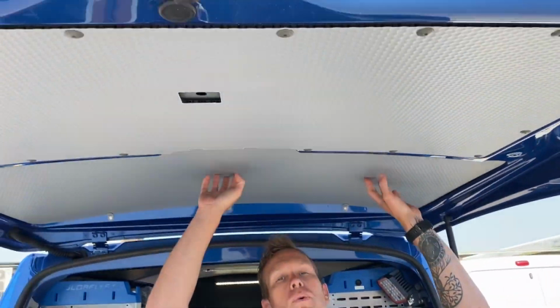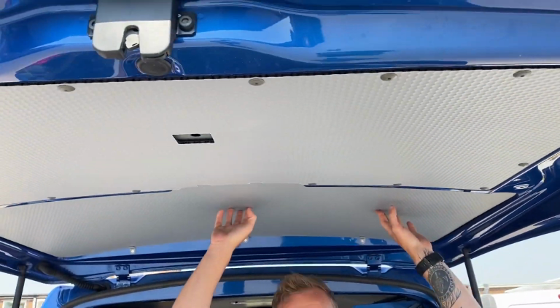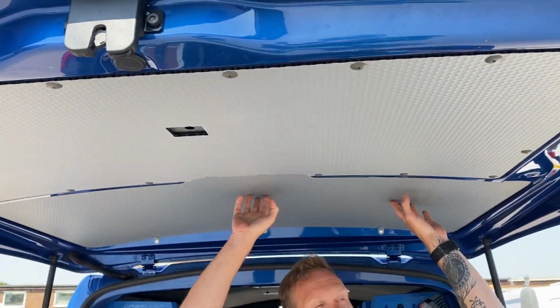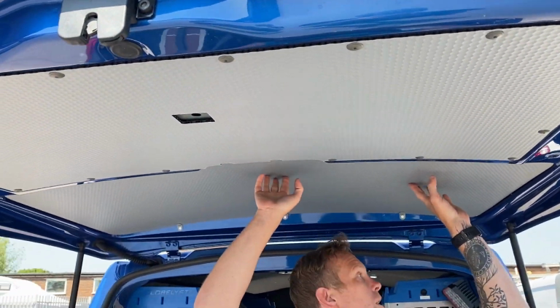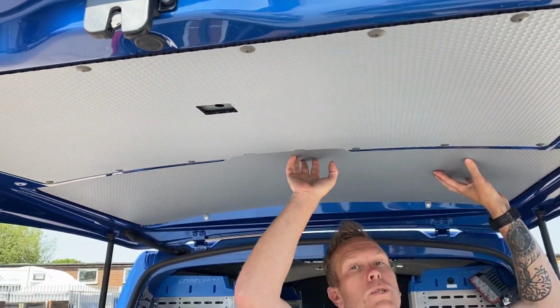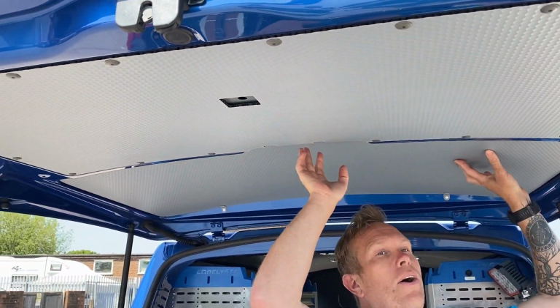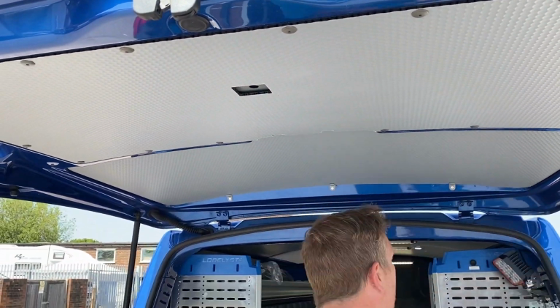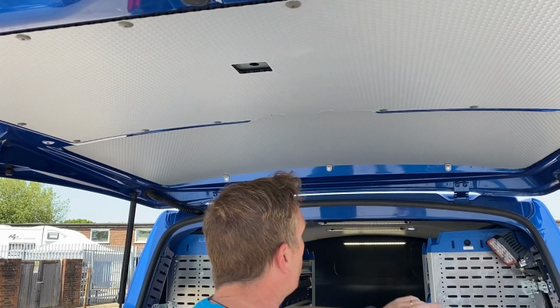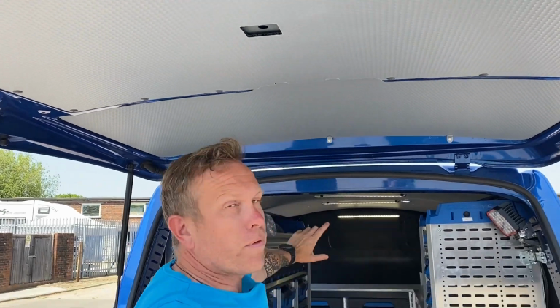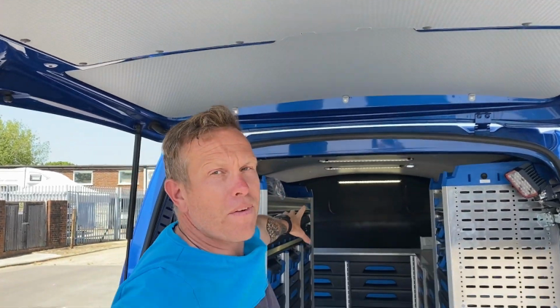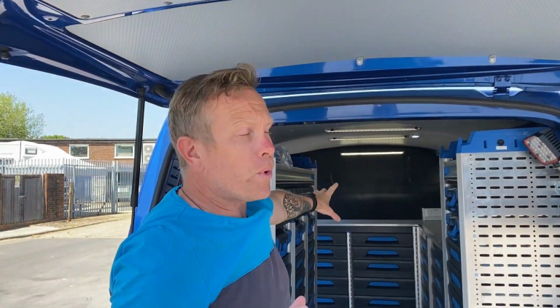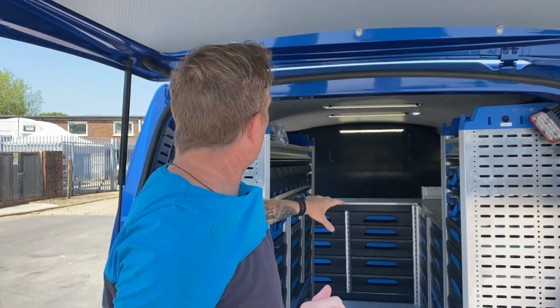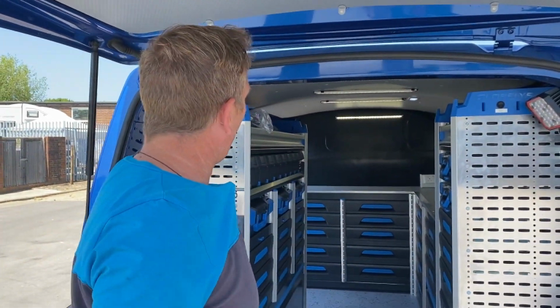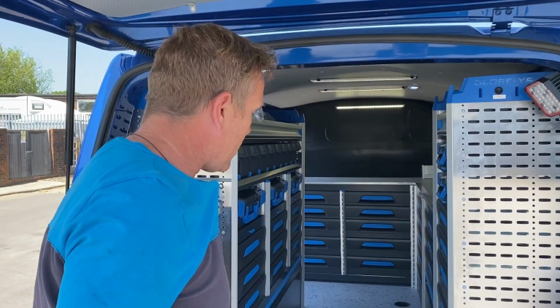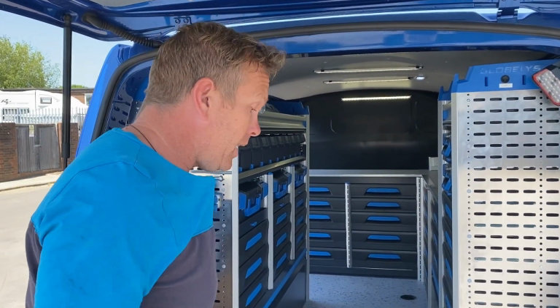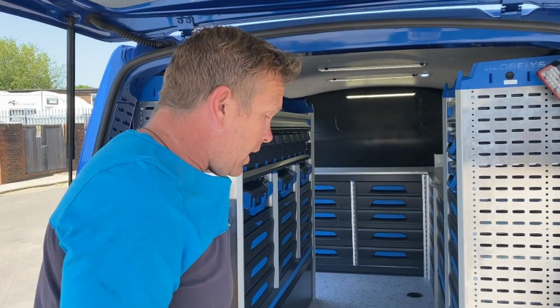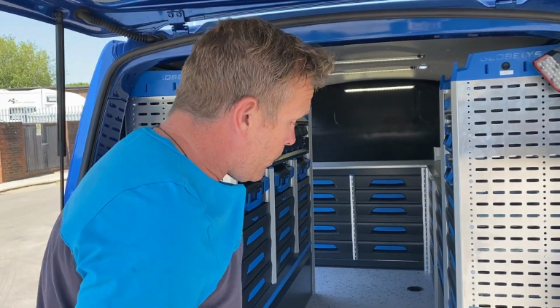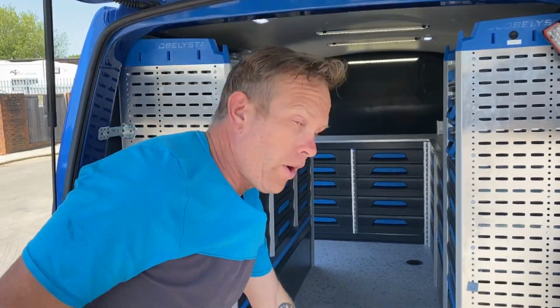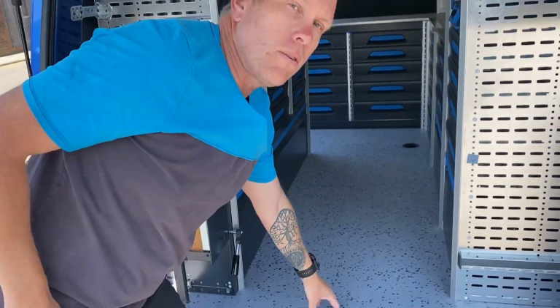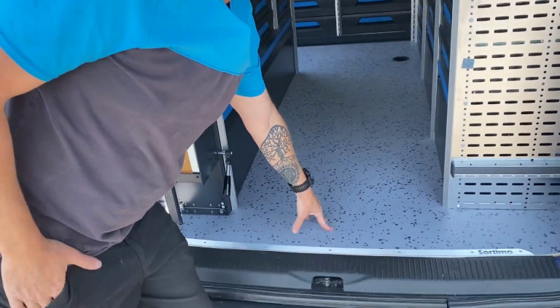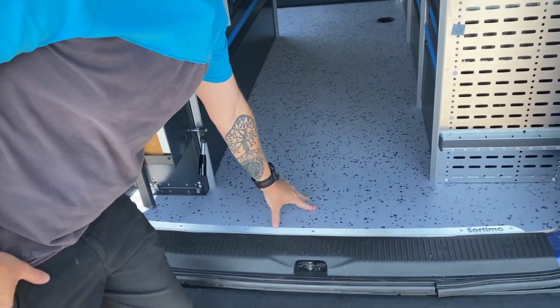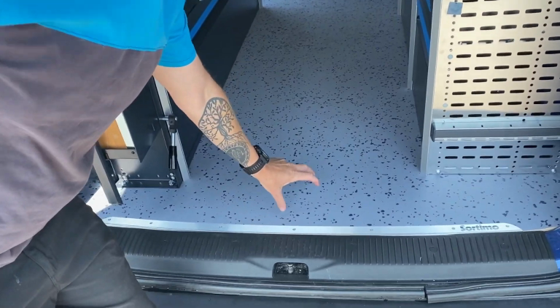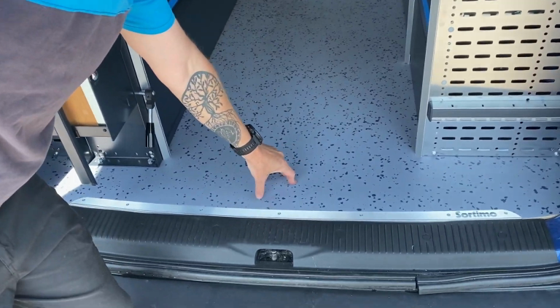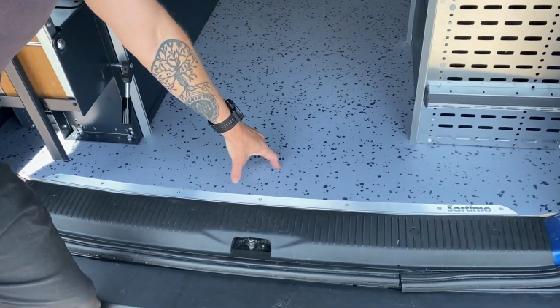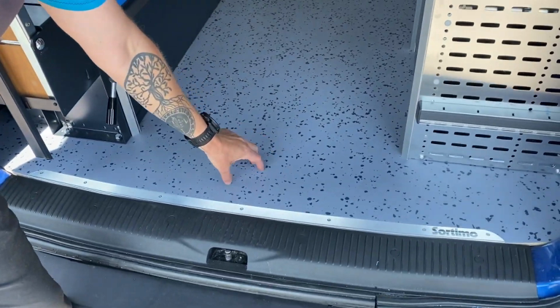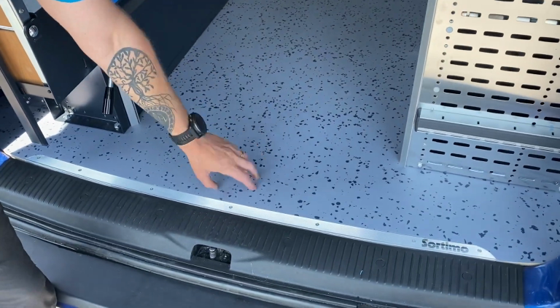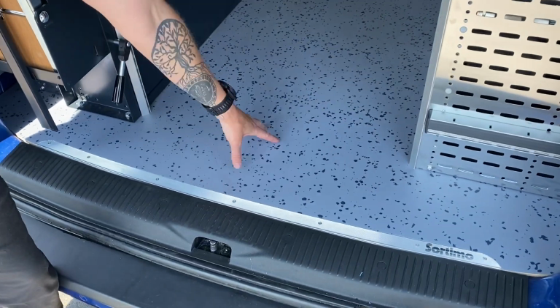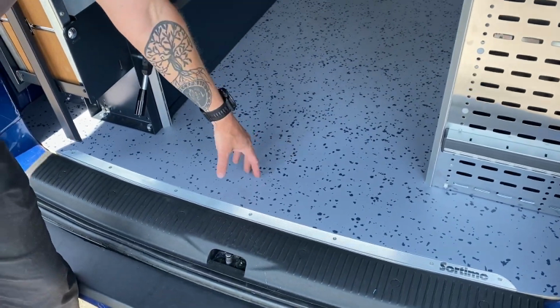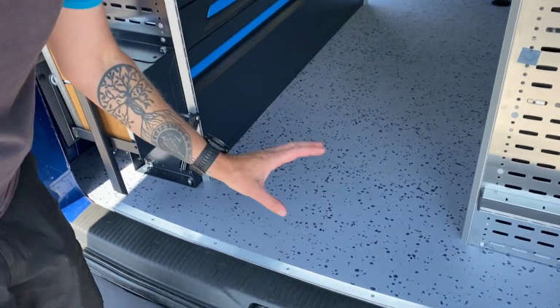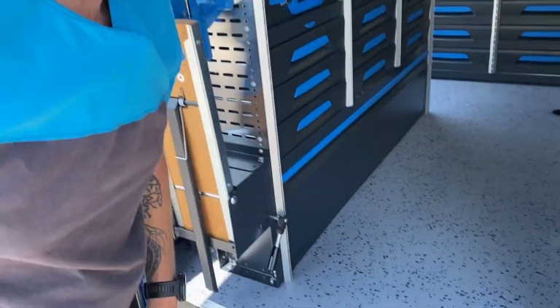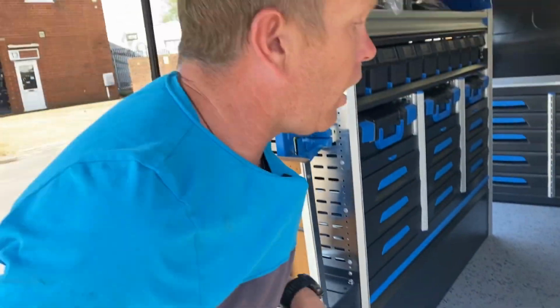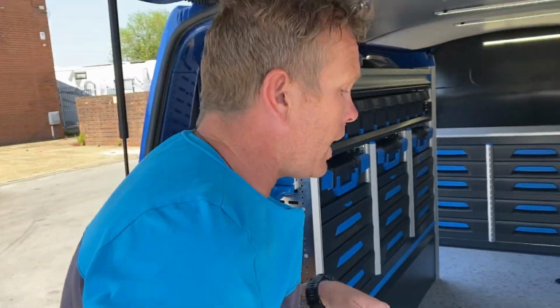While we're at the back, if we look above, we've got the lightweight Sorter Mode lining kit, and this runs throughout the van — we'll see a bit more of that in a minute. Nice rubberised Sorter Mode floor, 12mm thick, nice rubber surface, very hard wearing.